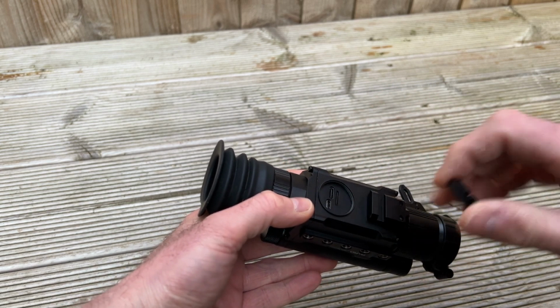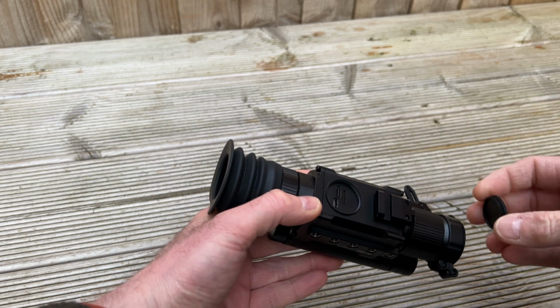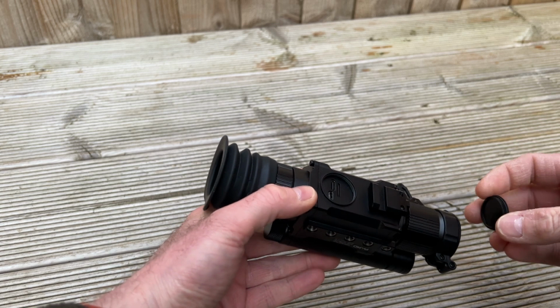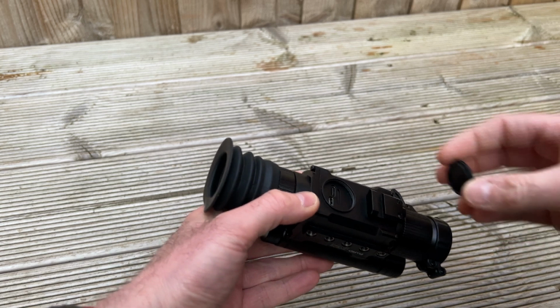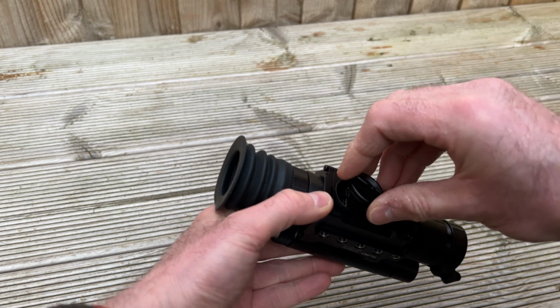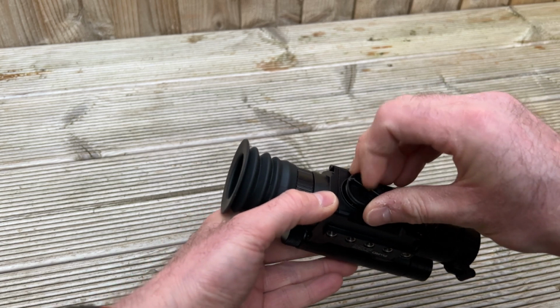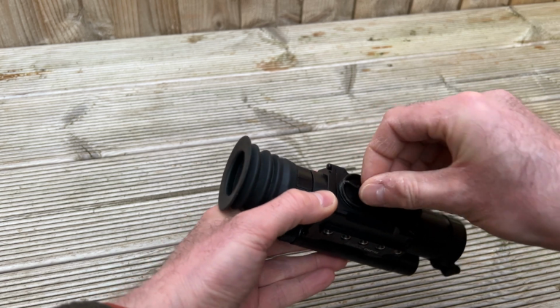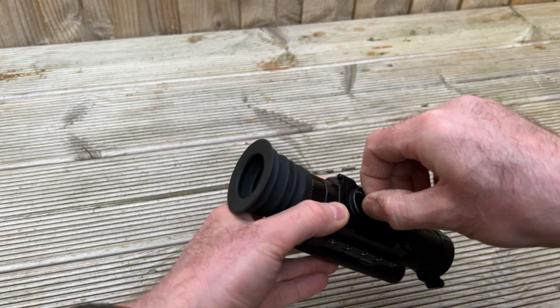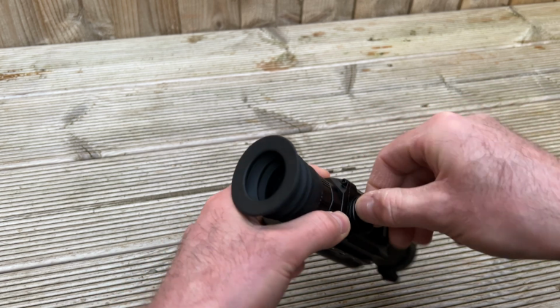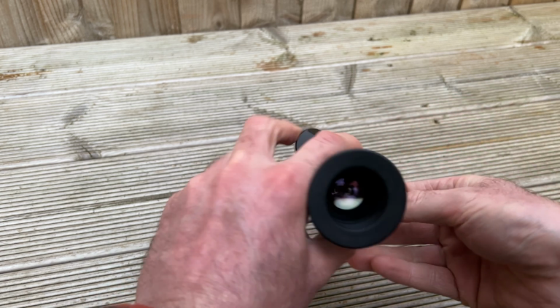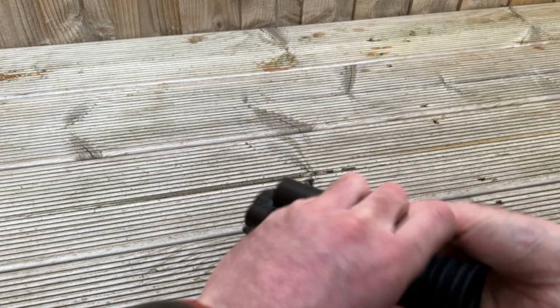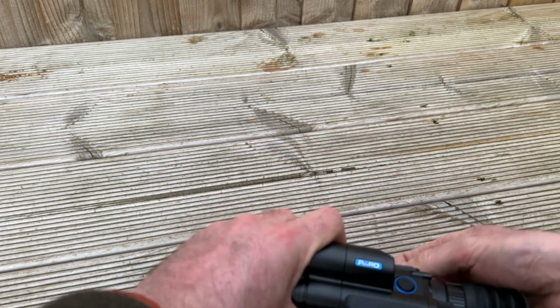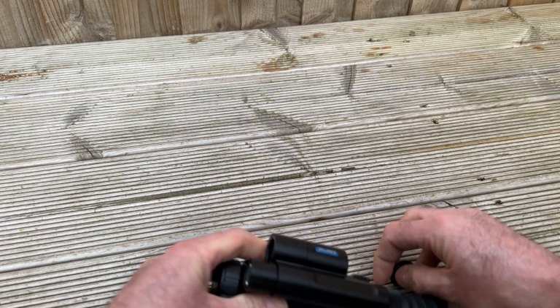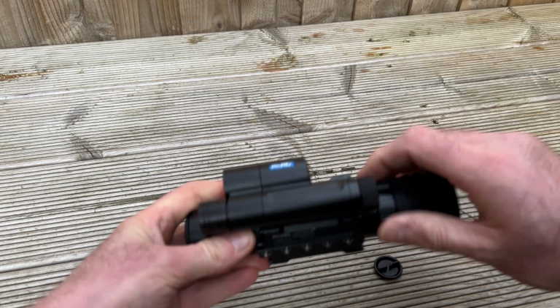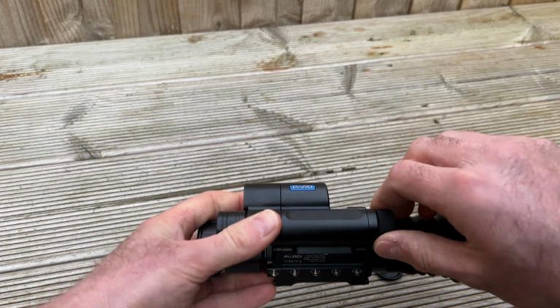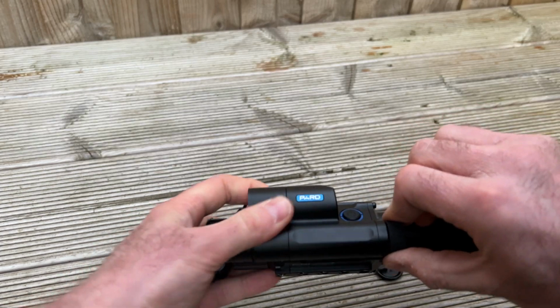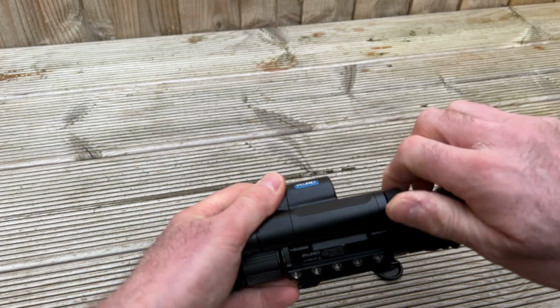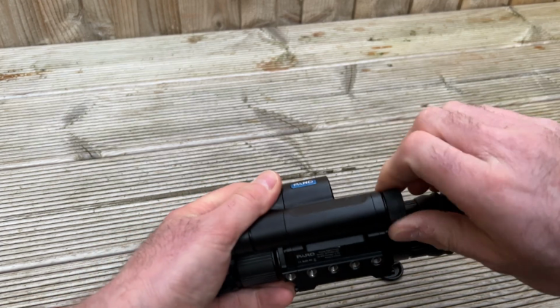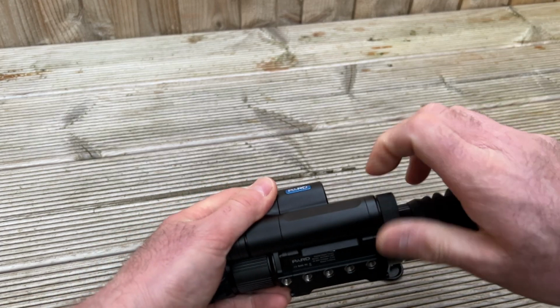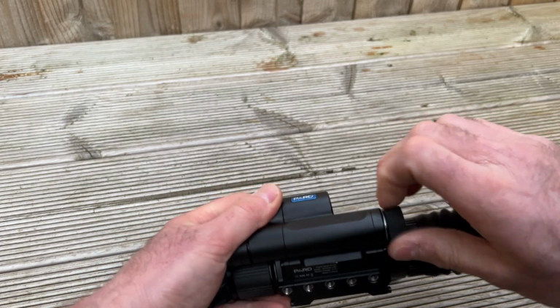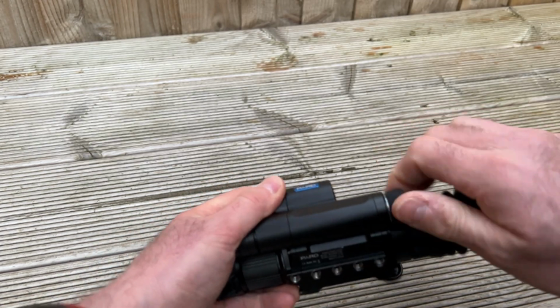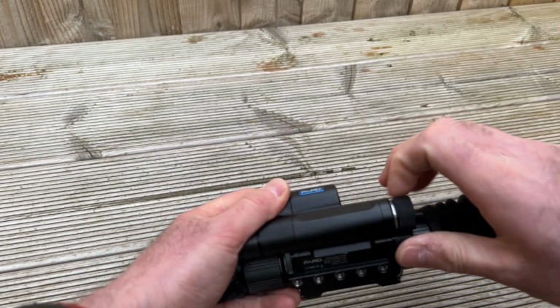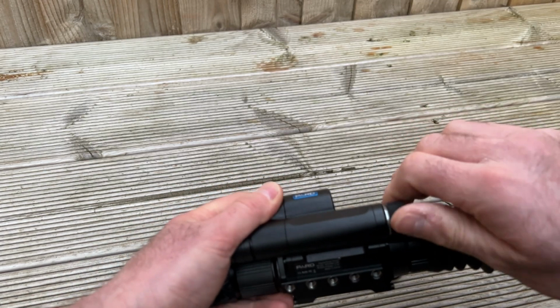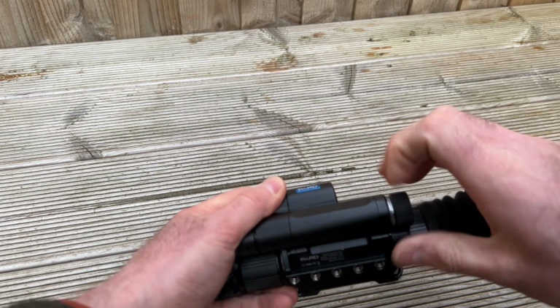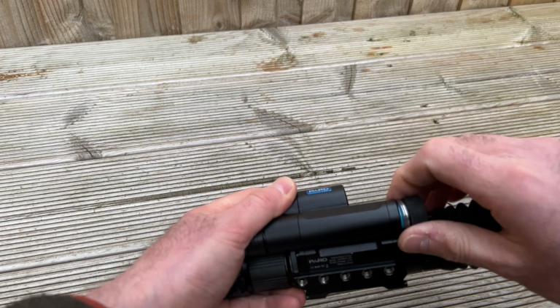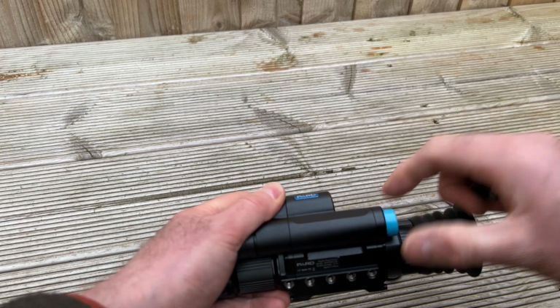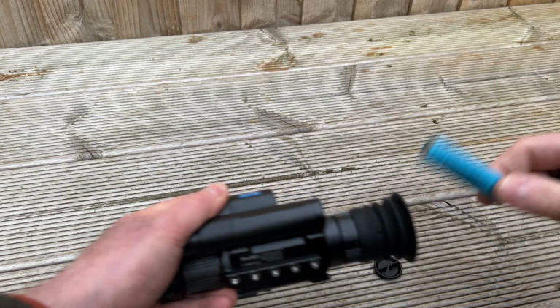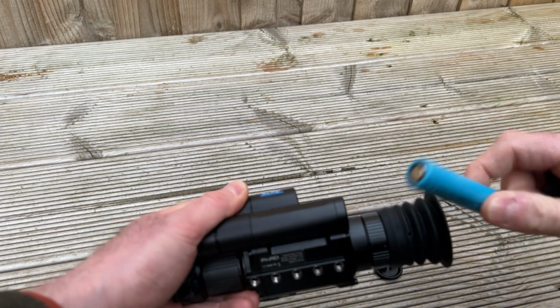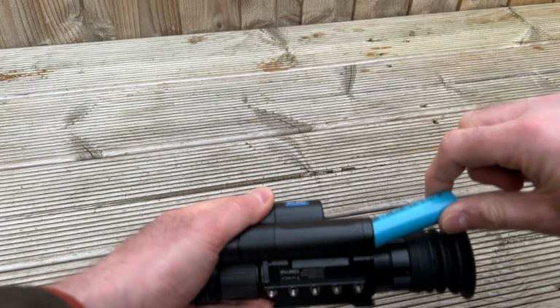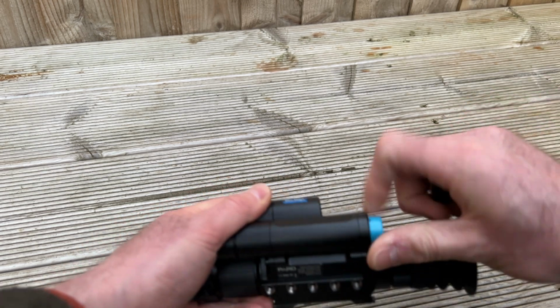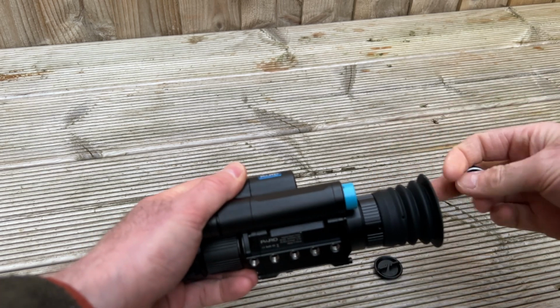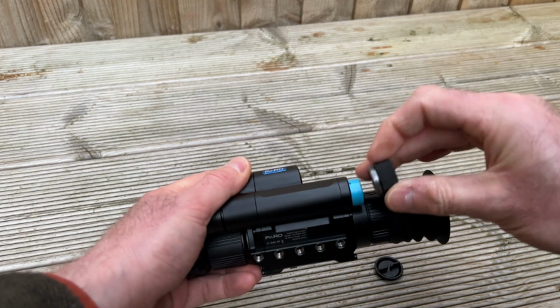It's USB-C to charge the battery, and you don't need to take it out to do so — although you can have spares, because as before the batteries can be replaced quite easily and quite quickly on a night out, on the side there.